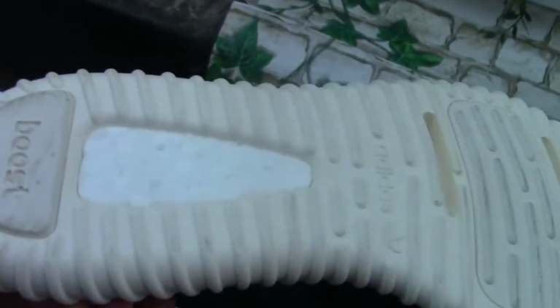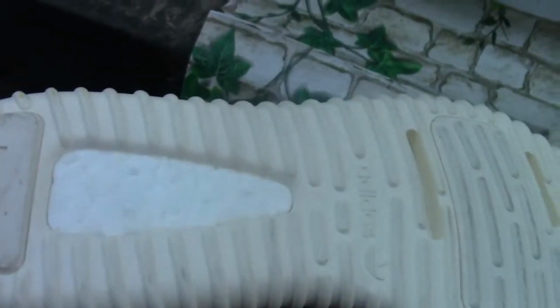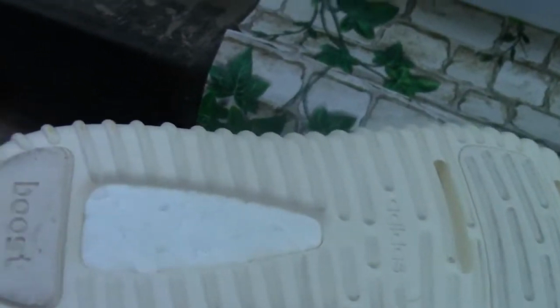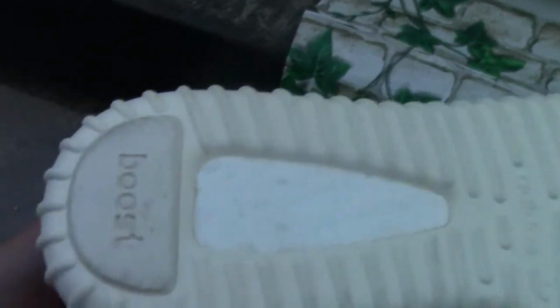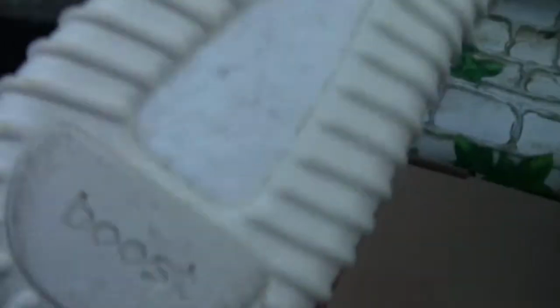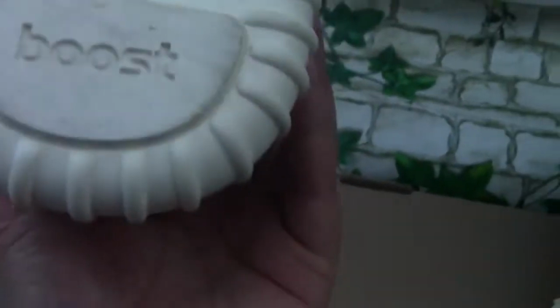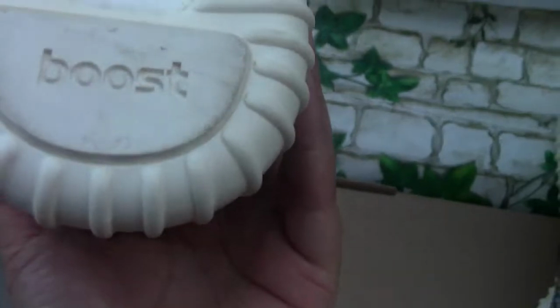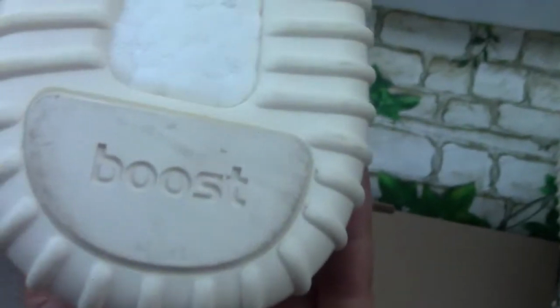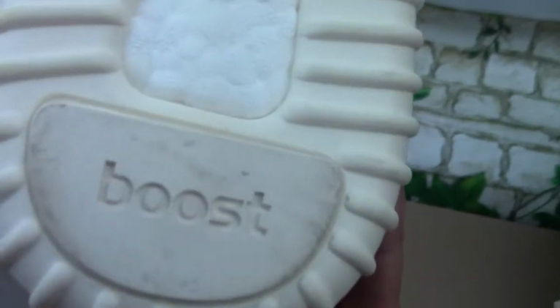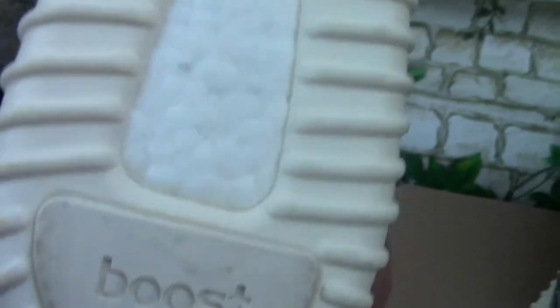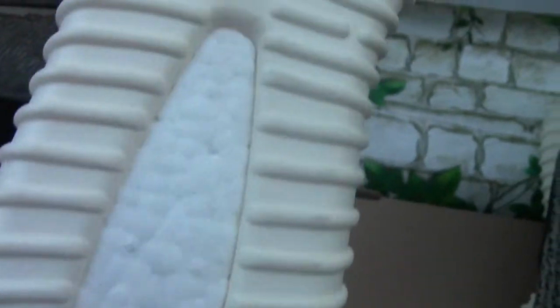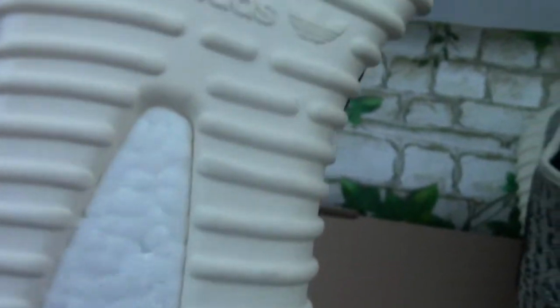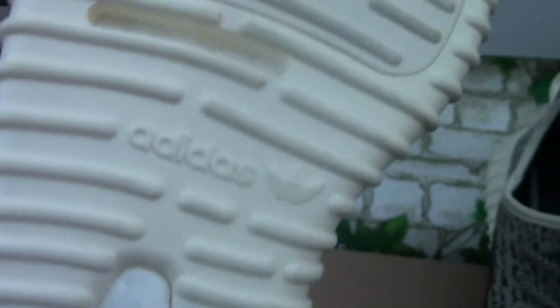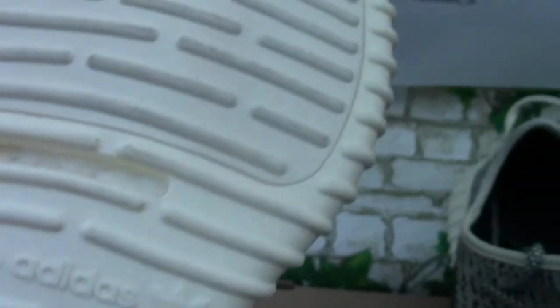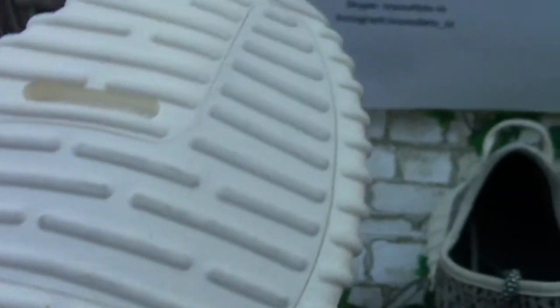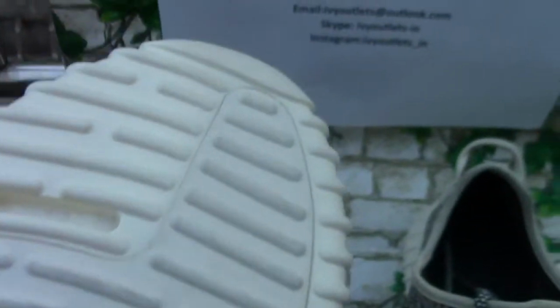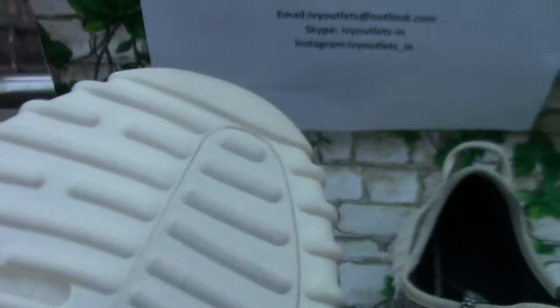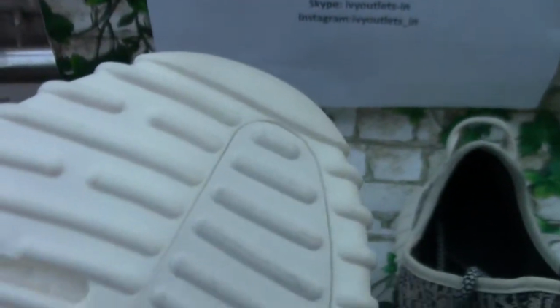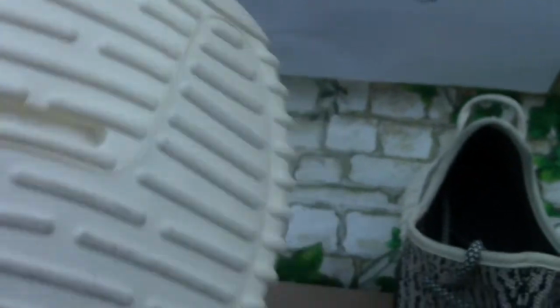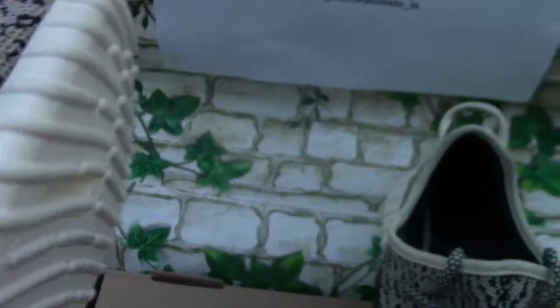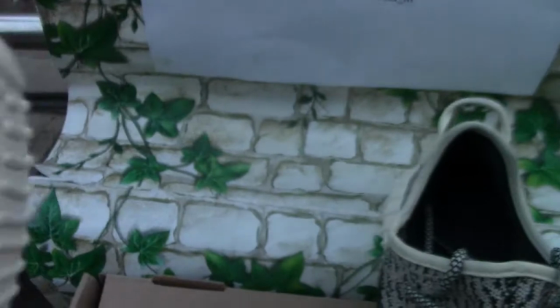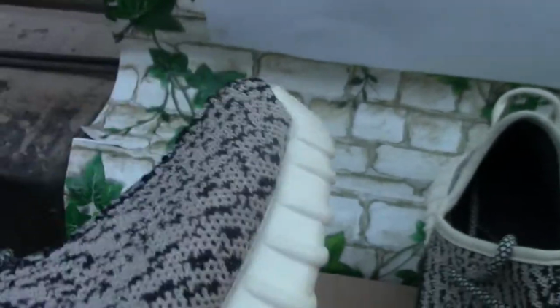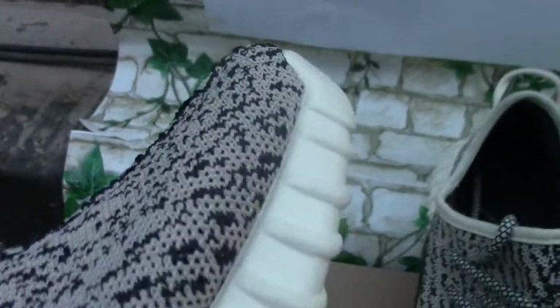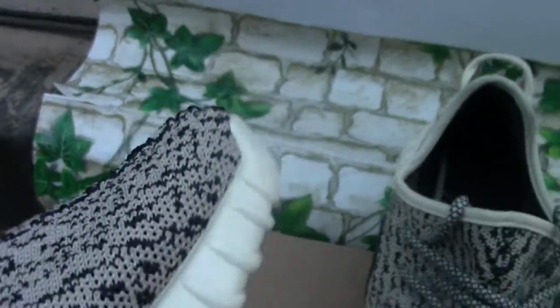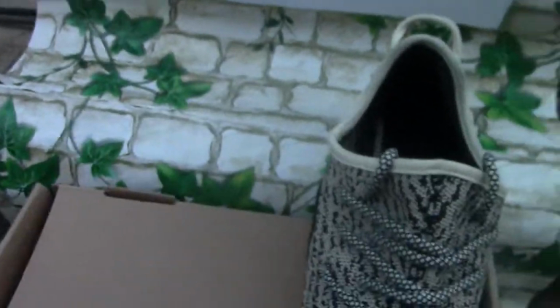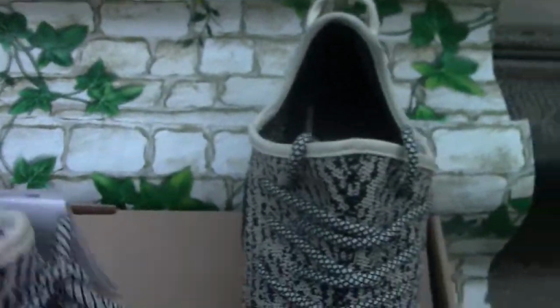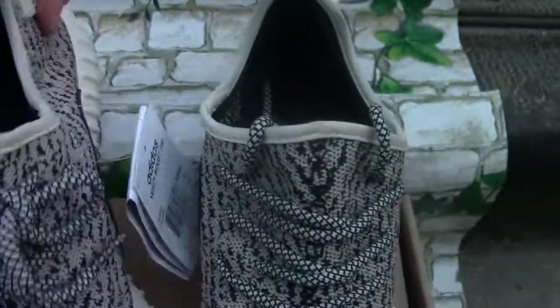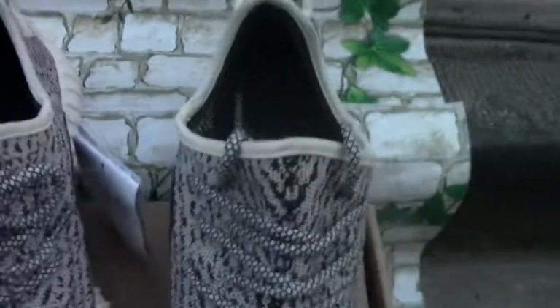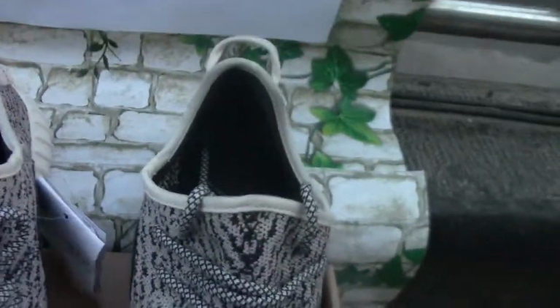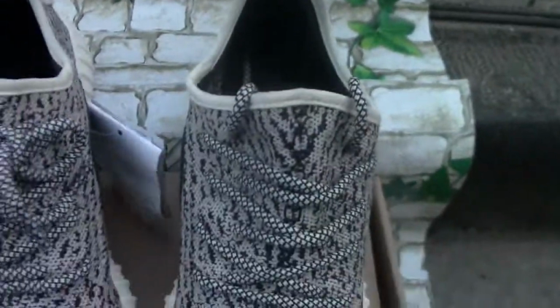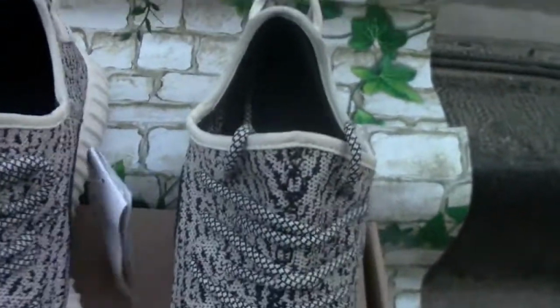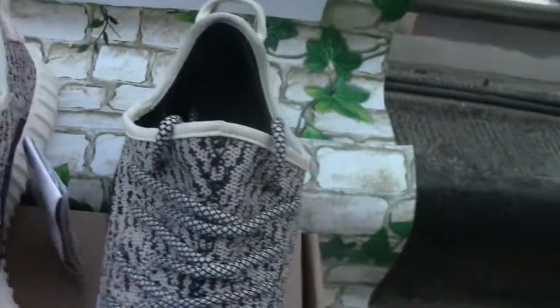And here is the bottom of the shoe. It is very nice and of very perfect quality.